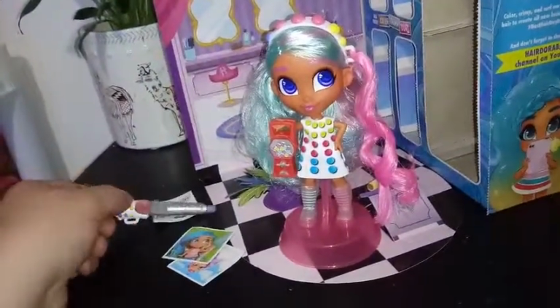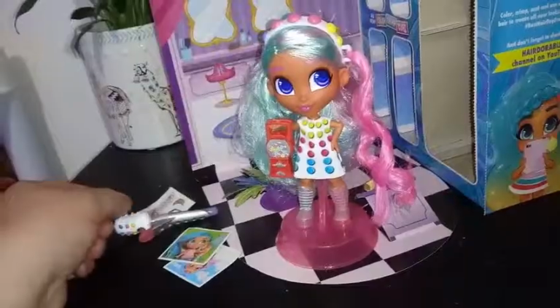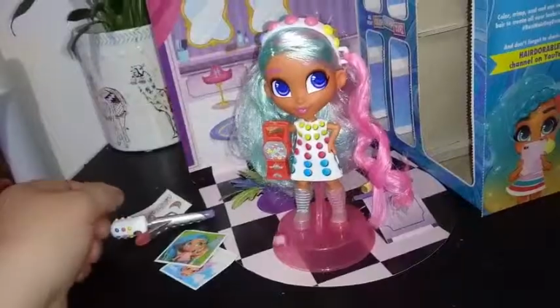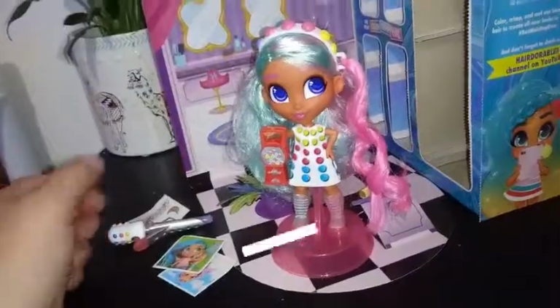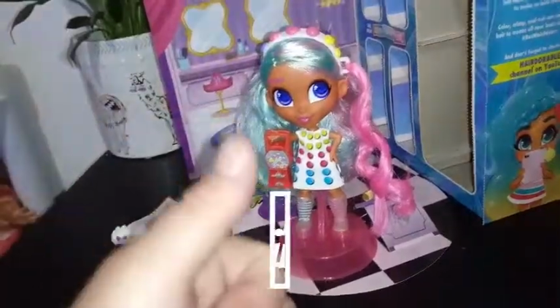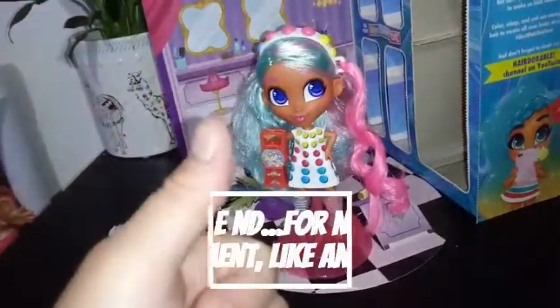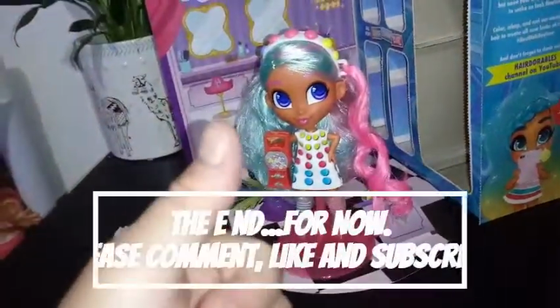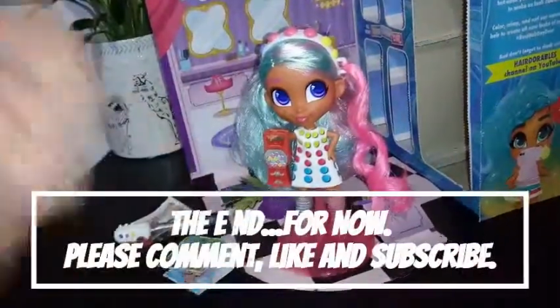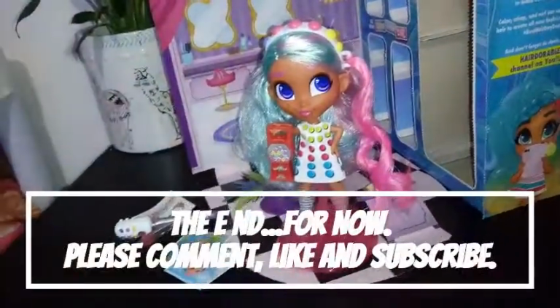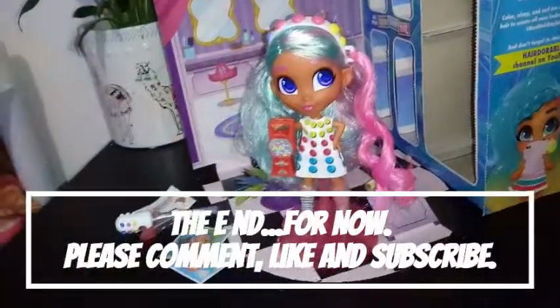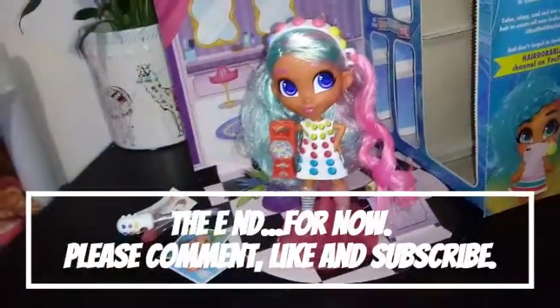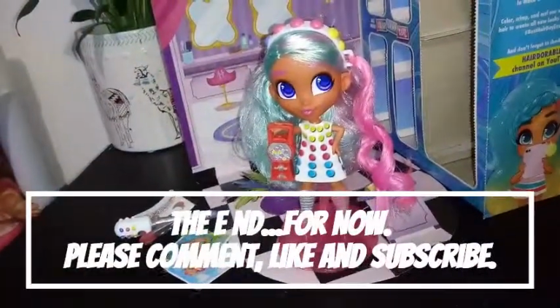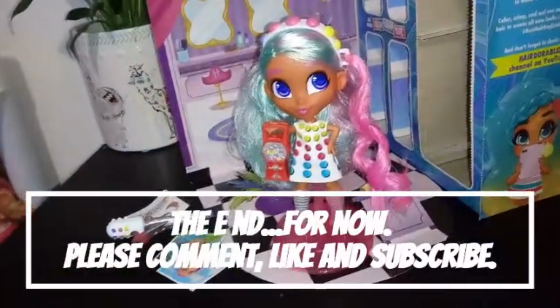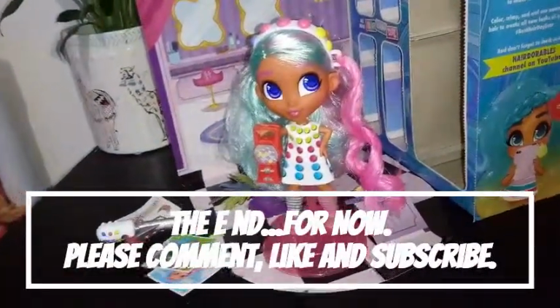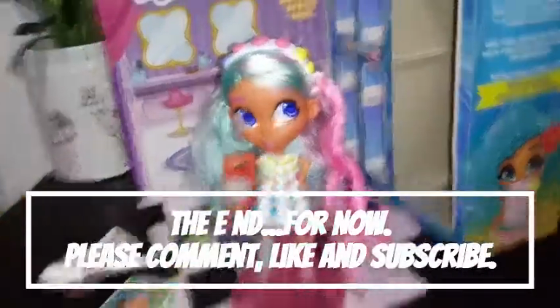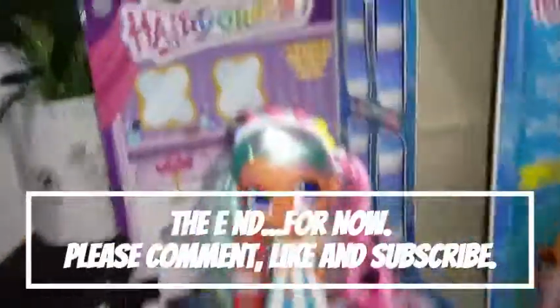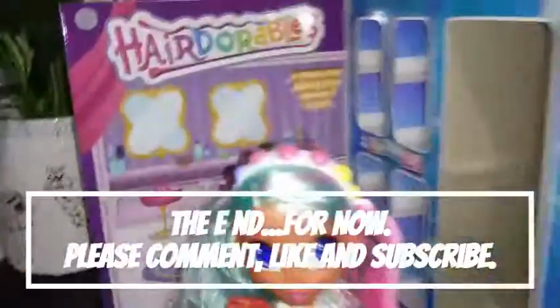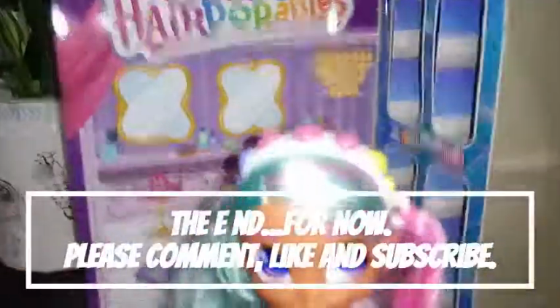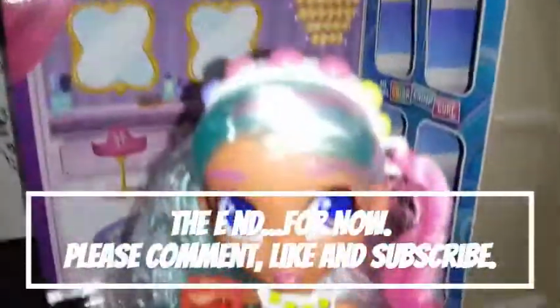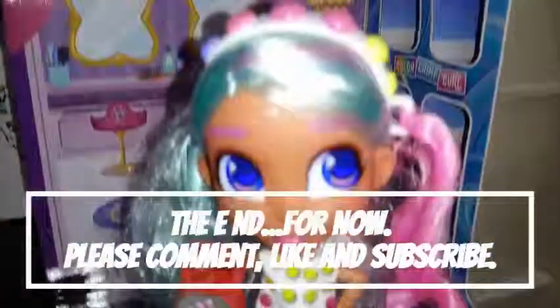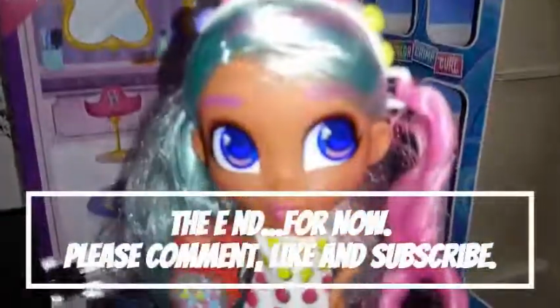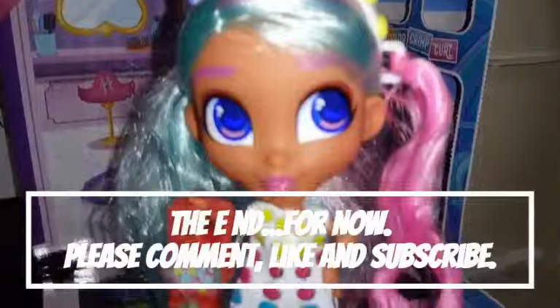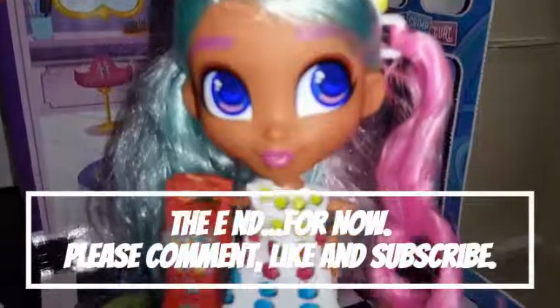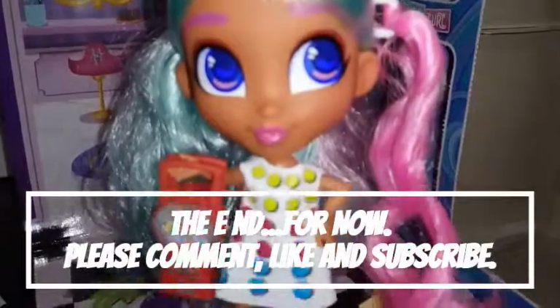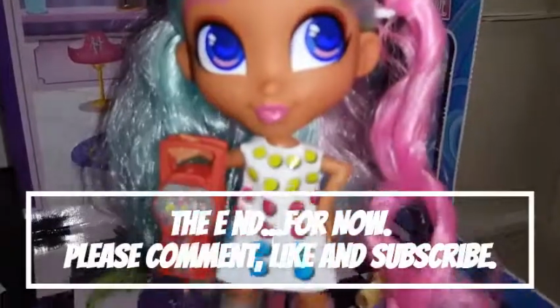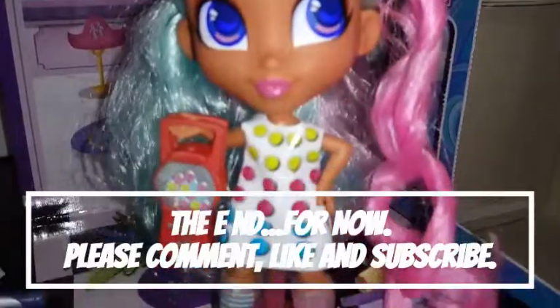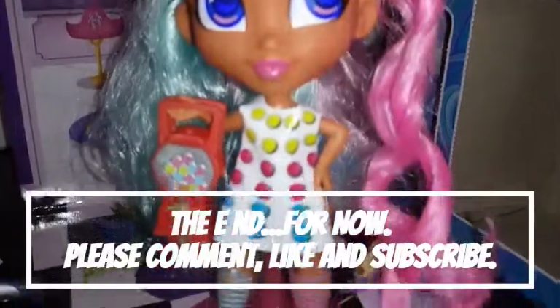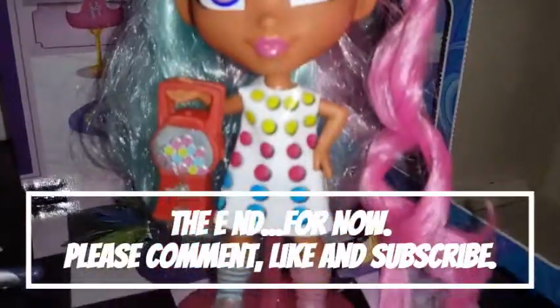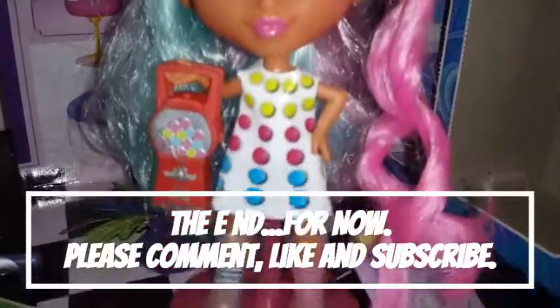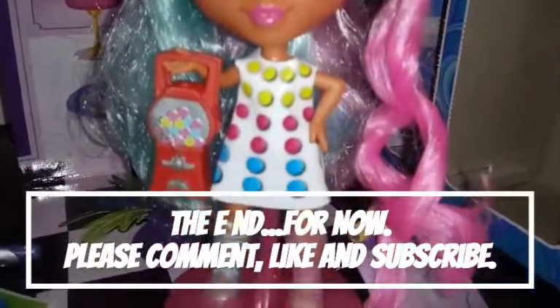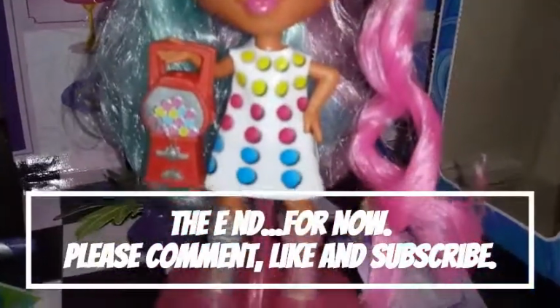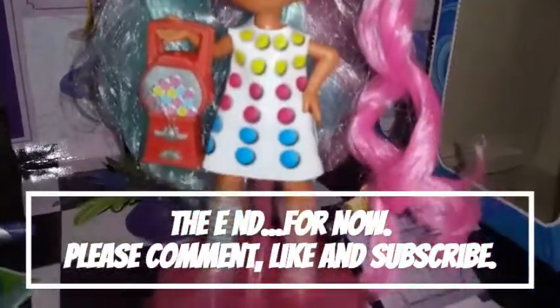If you liked this video, go ahead and give it a thumbs up and subscribe. And I will see you in the next one. Bye, guys!